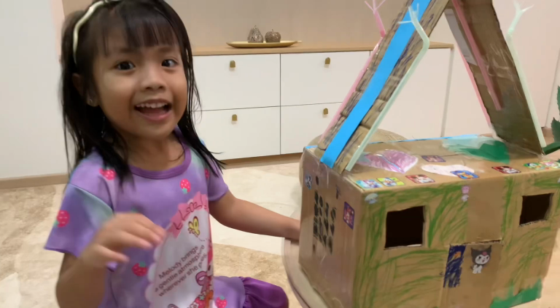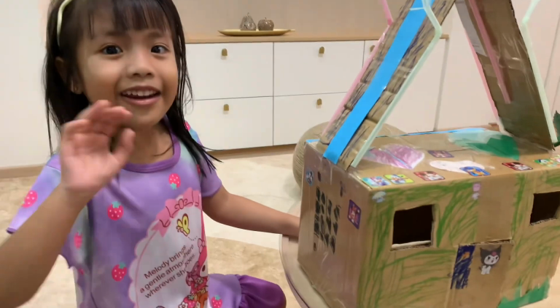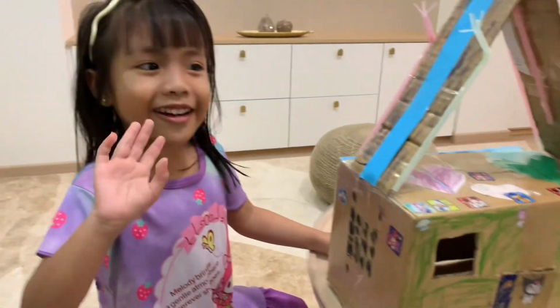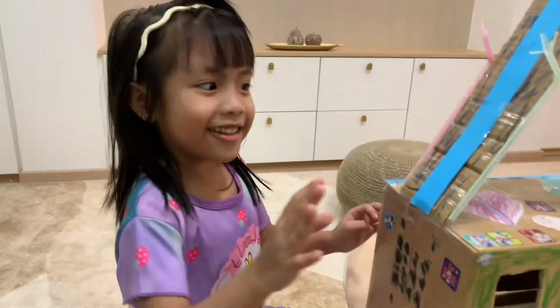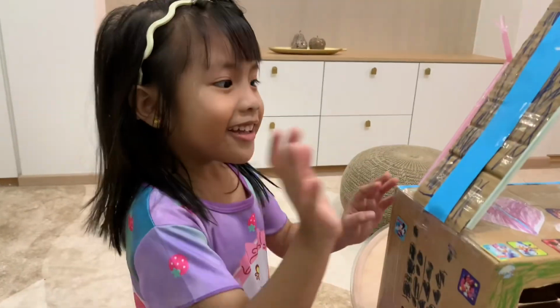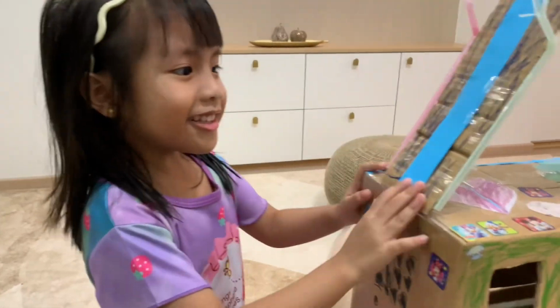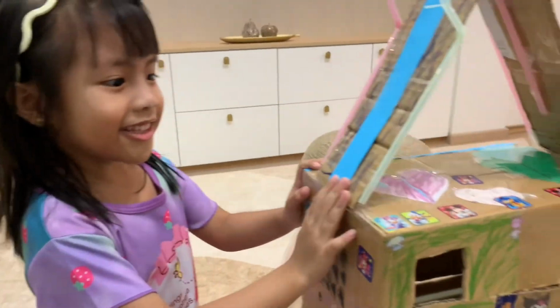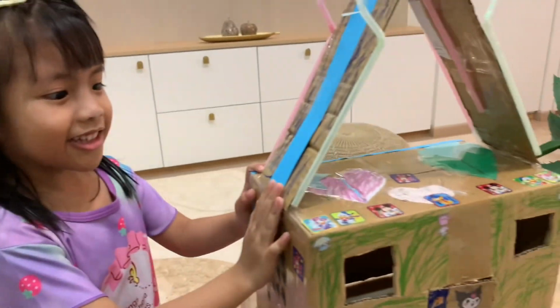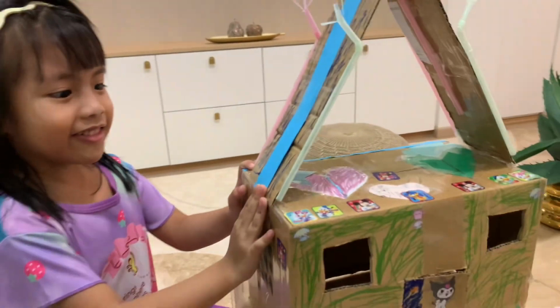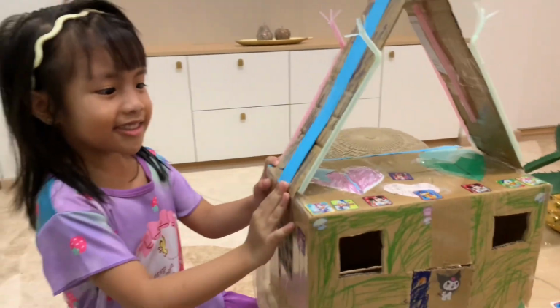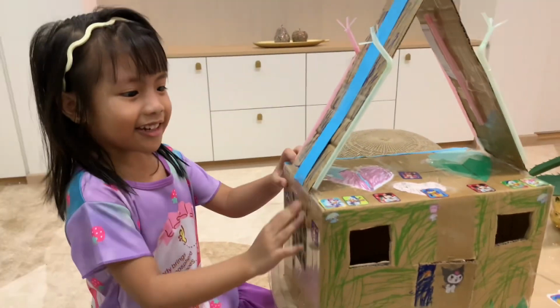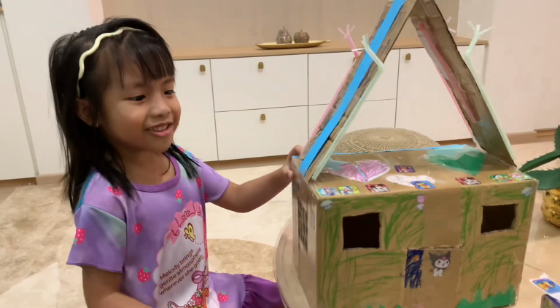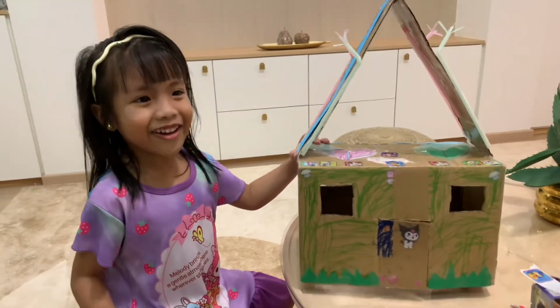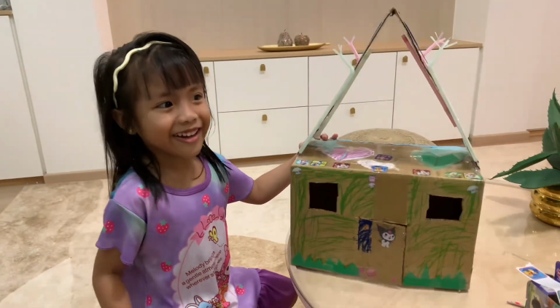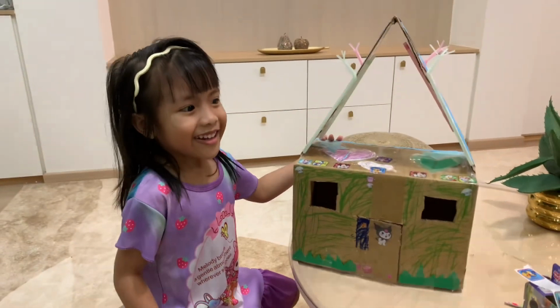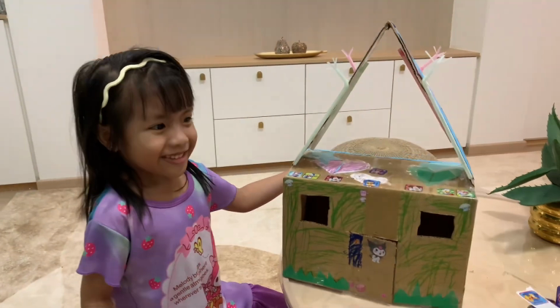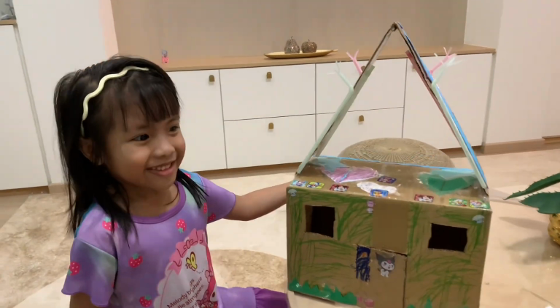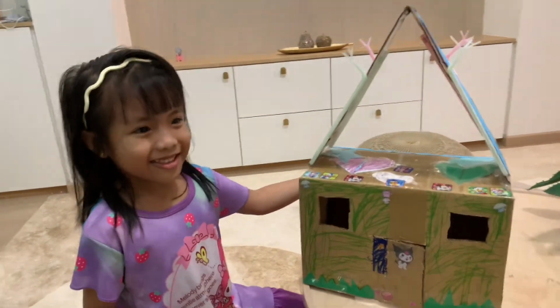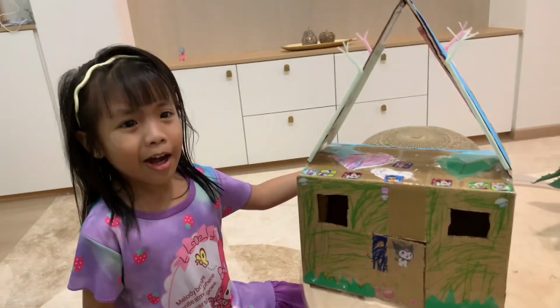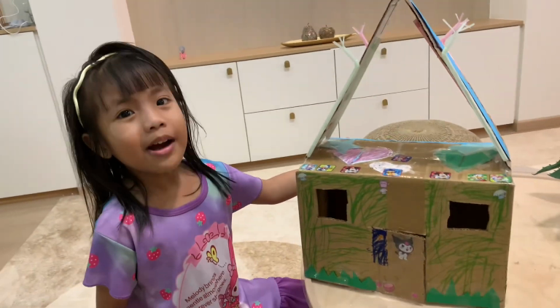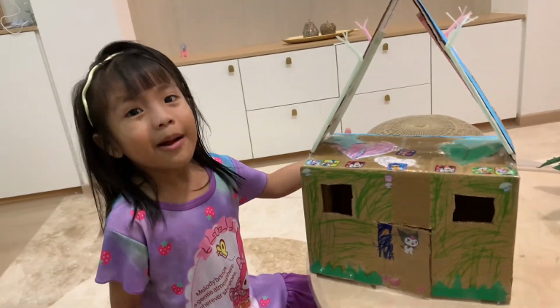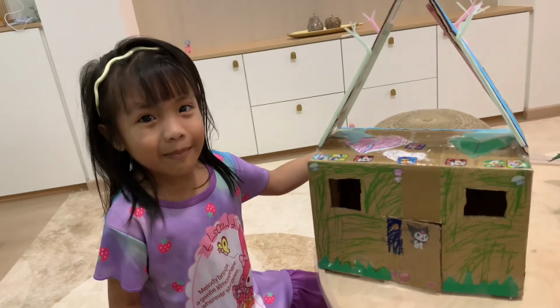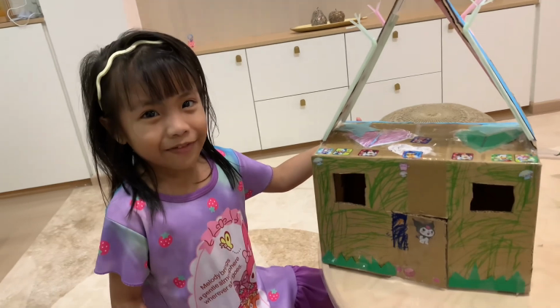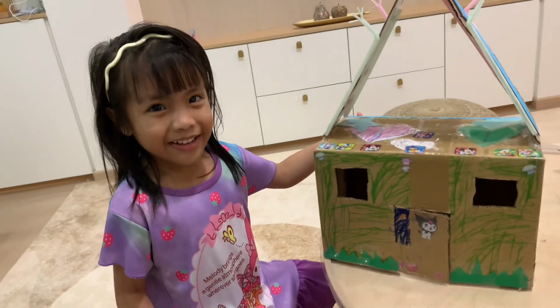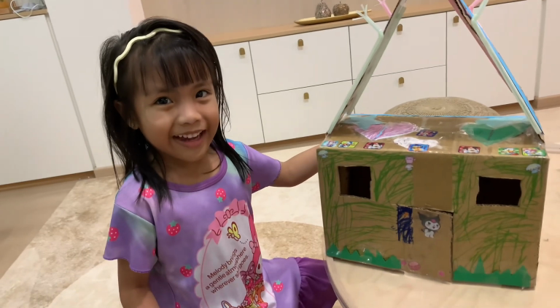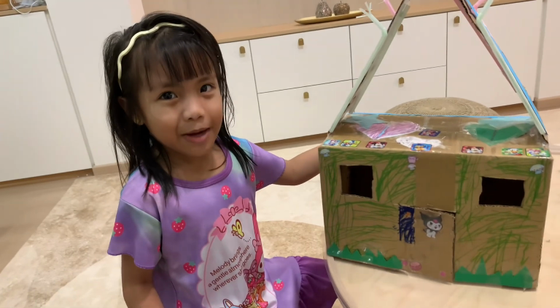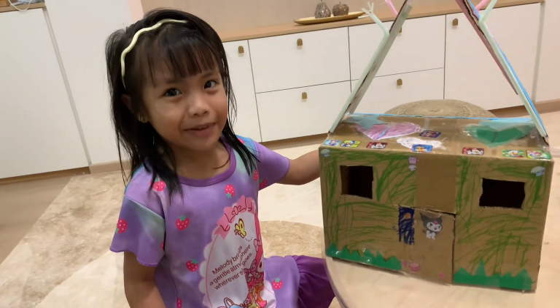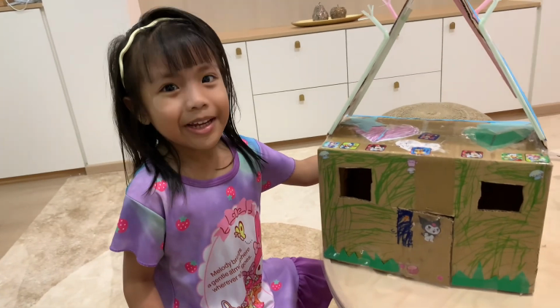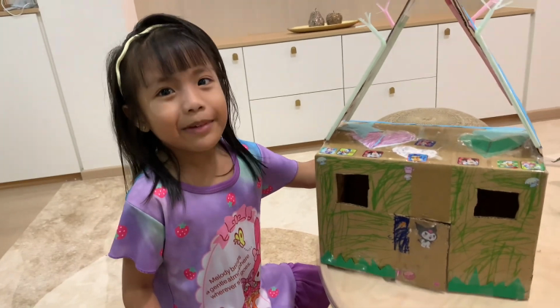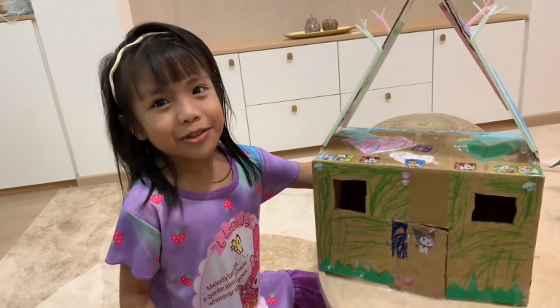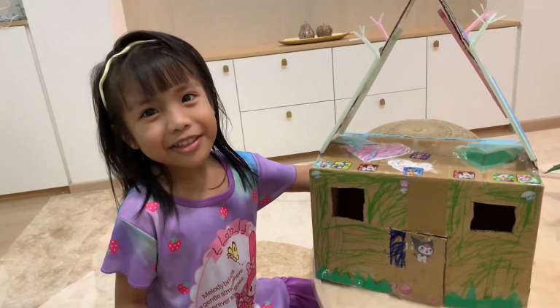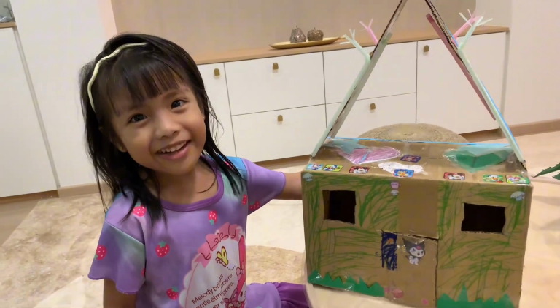Hello guys, this is a Recycle Toy. Just now, my father and me made together.